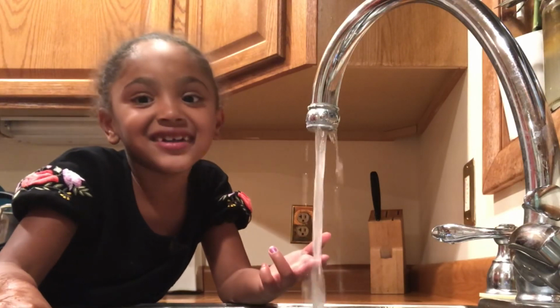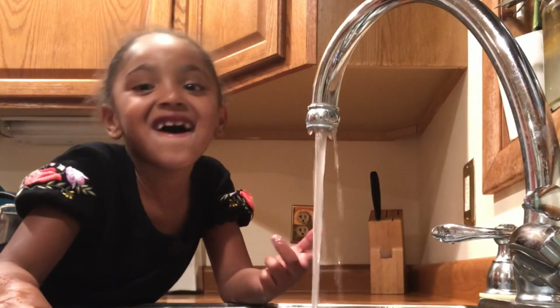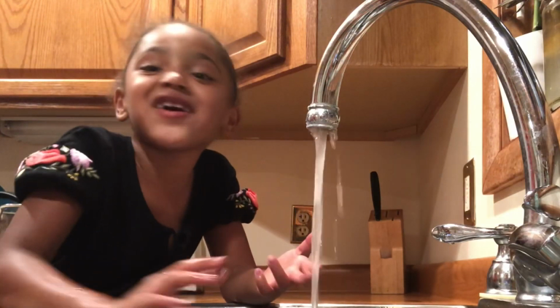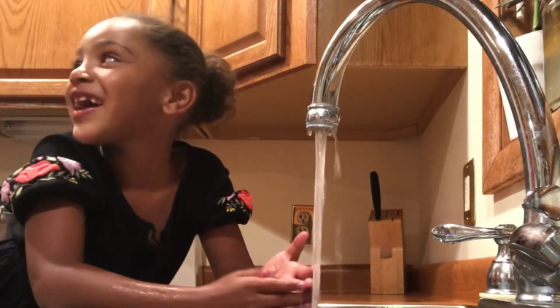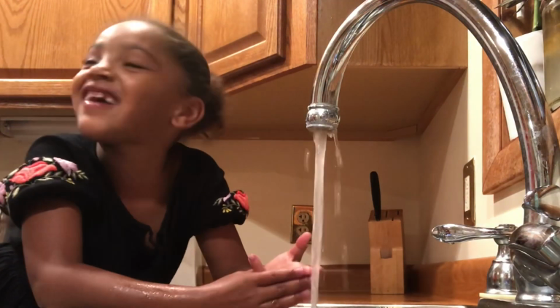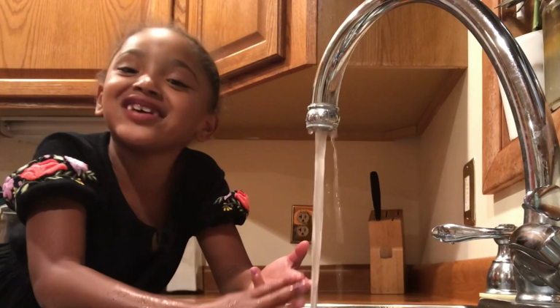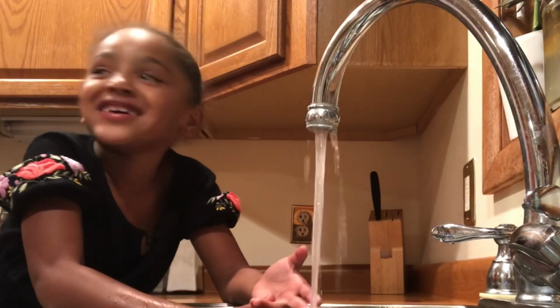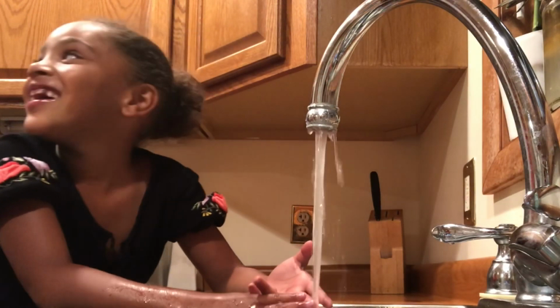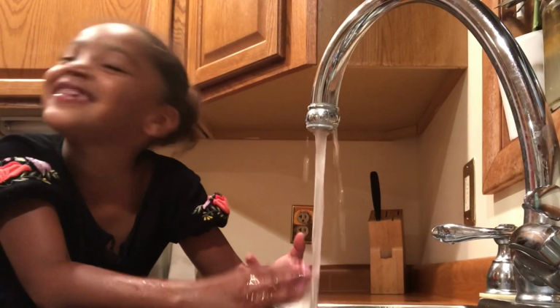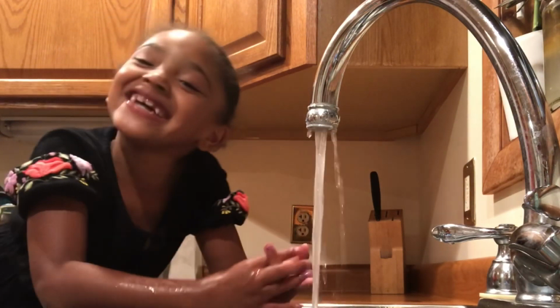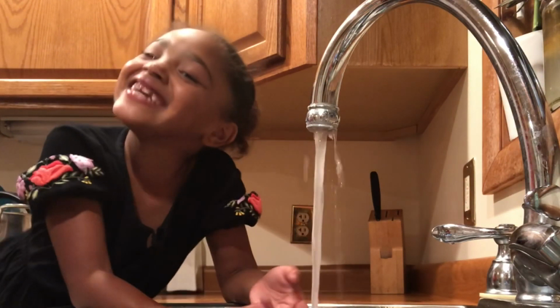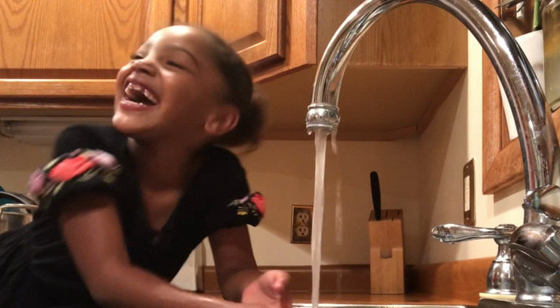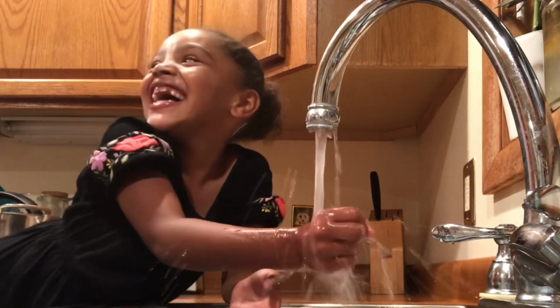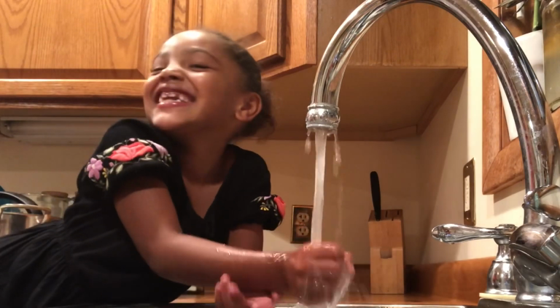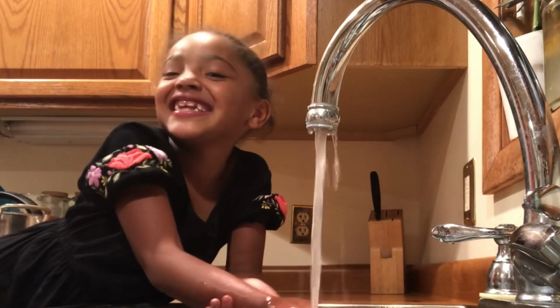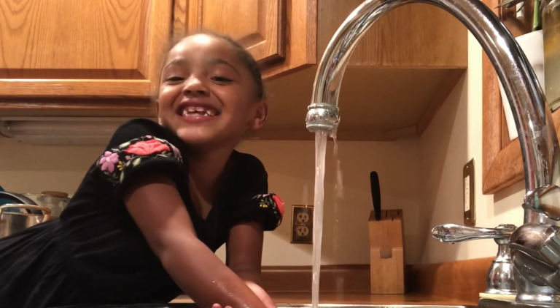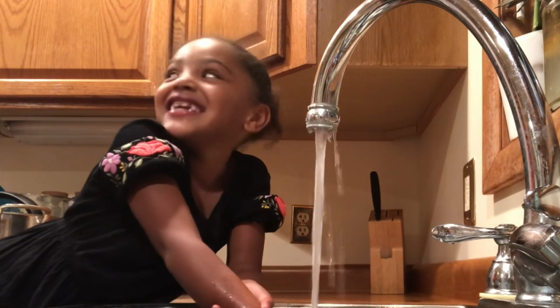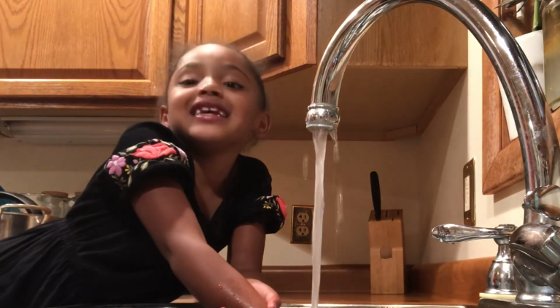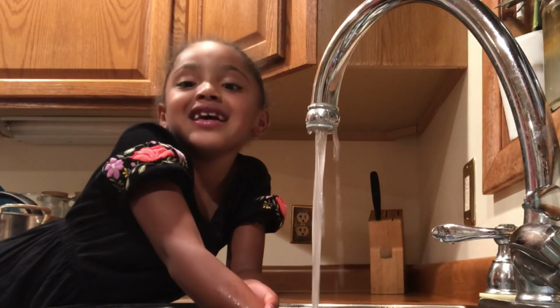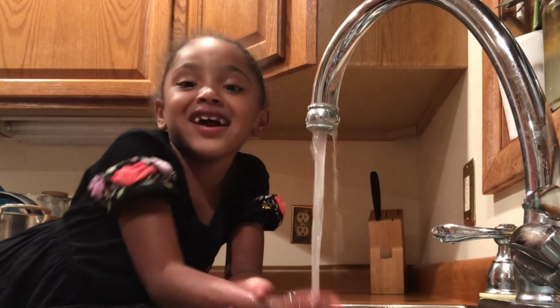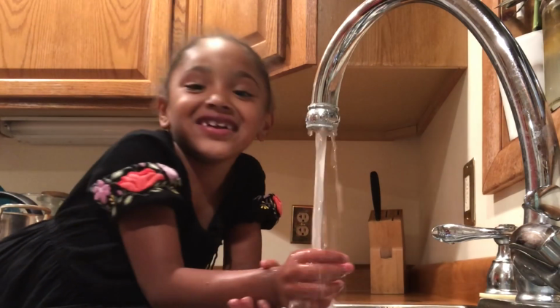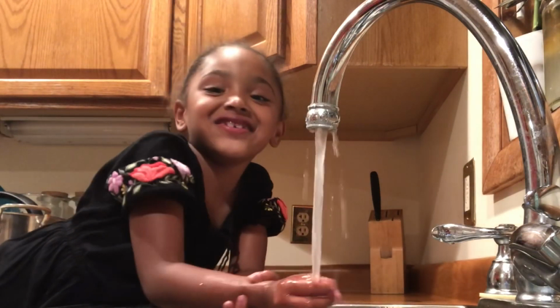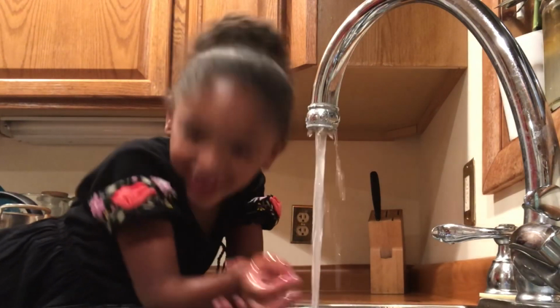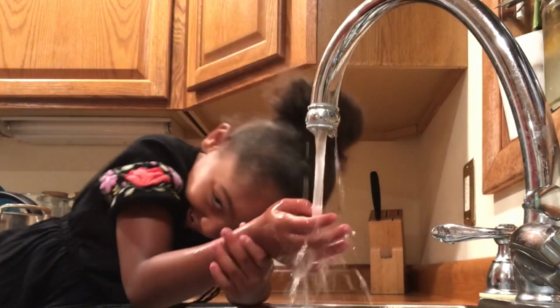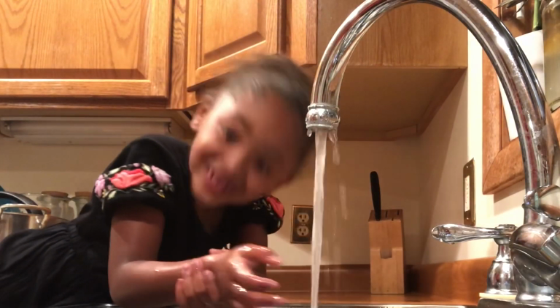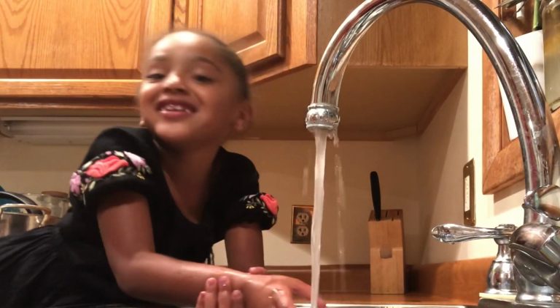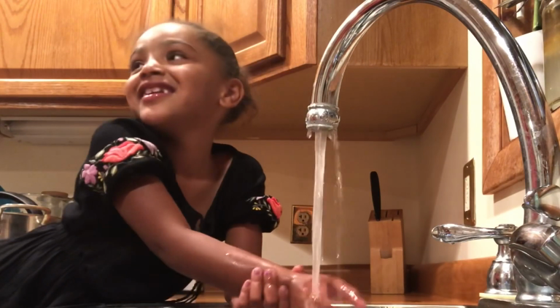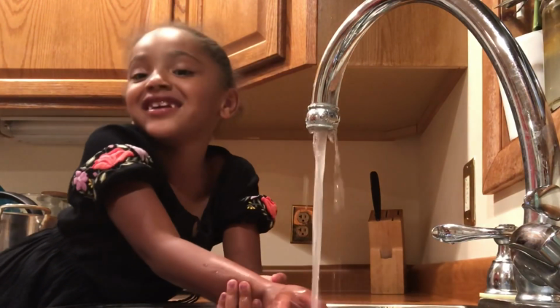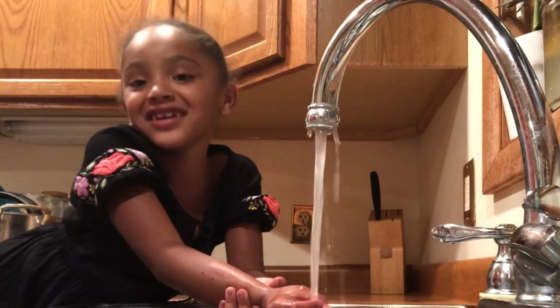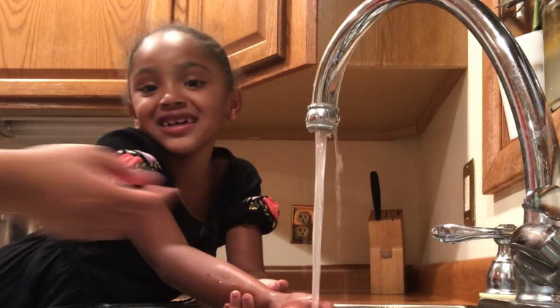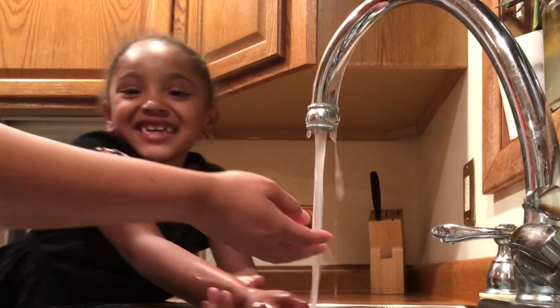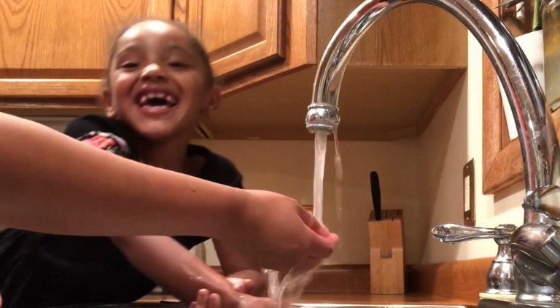Hello, welcome back to my video. What do you want to do? I'm going to do my hair. Let's get your hair done for school. Yeah!